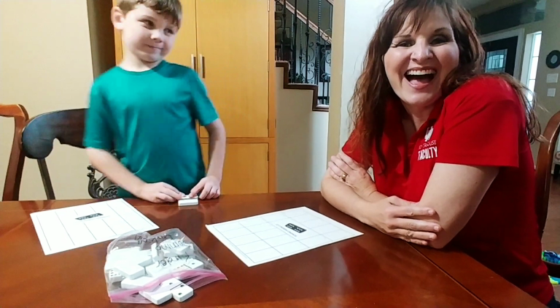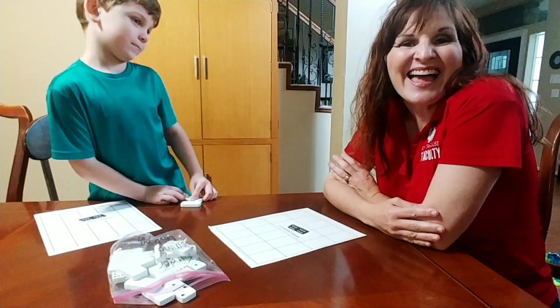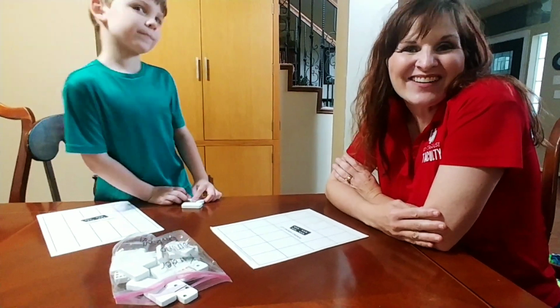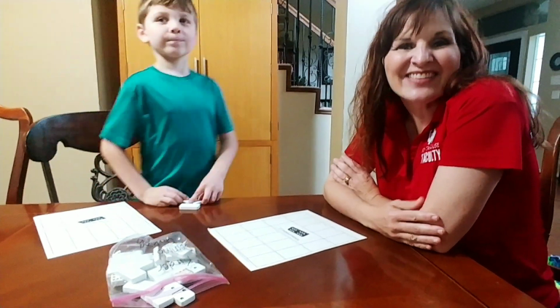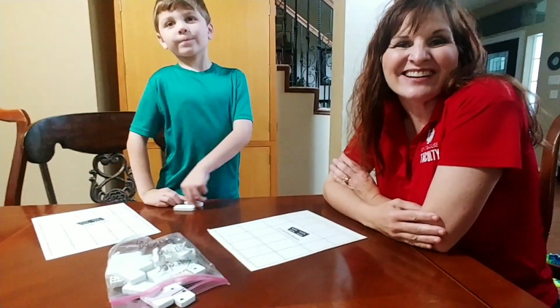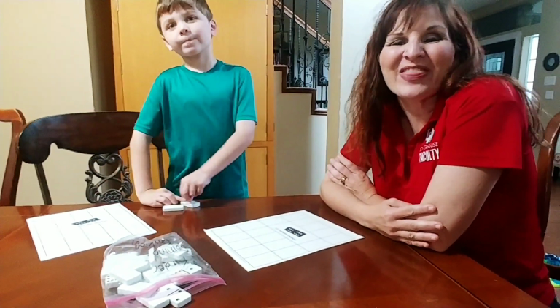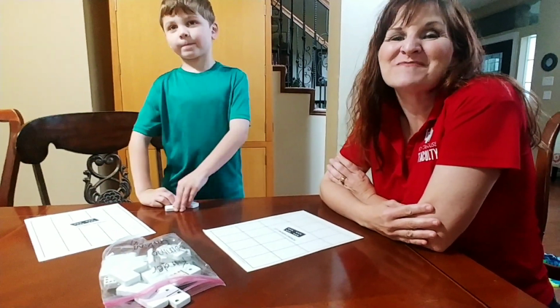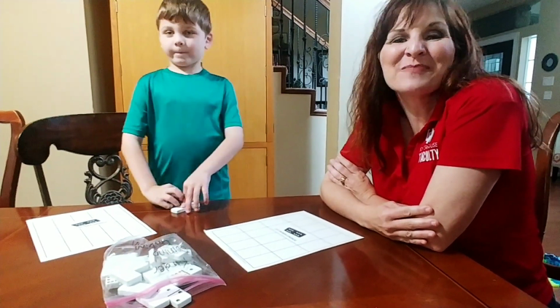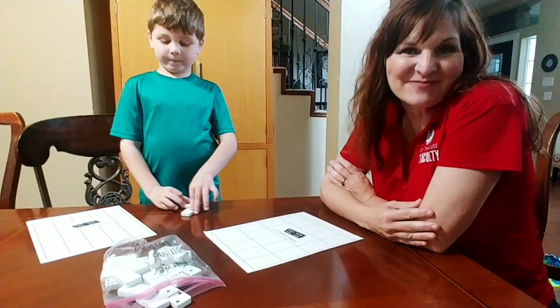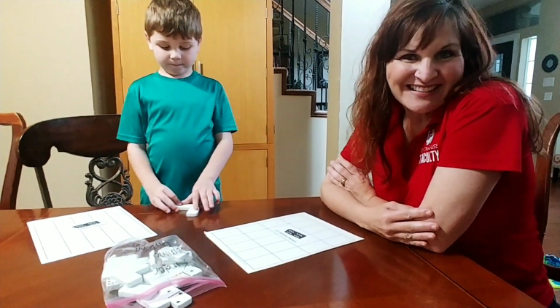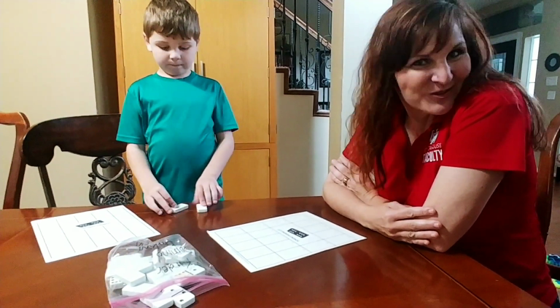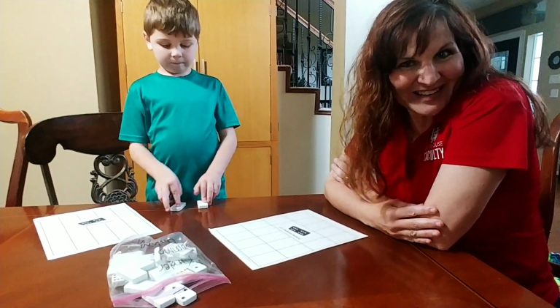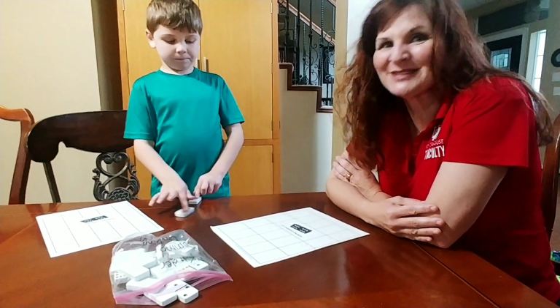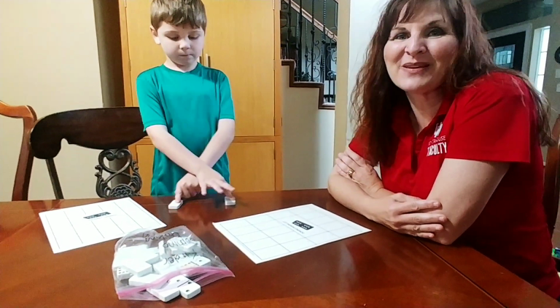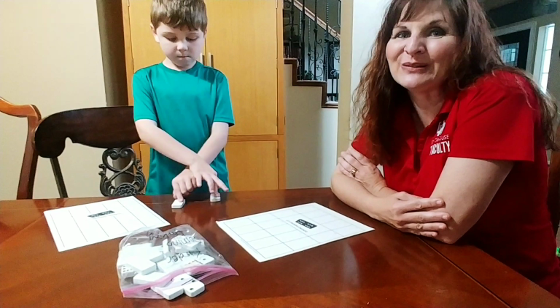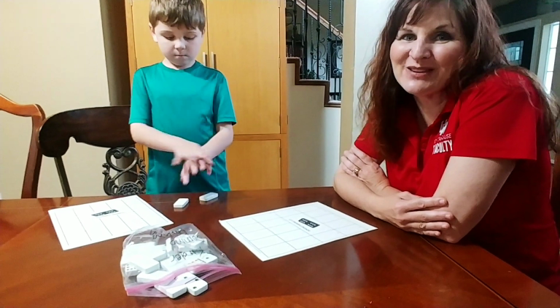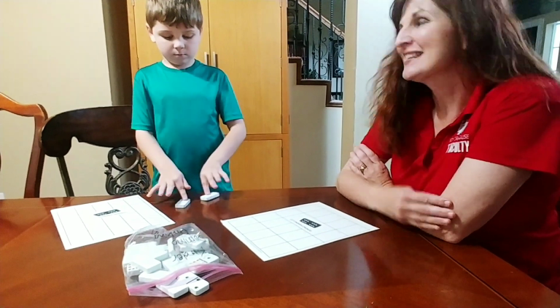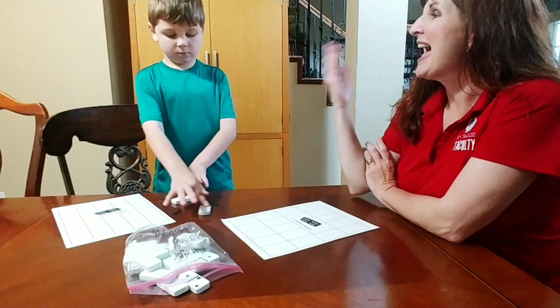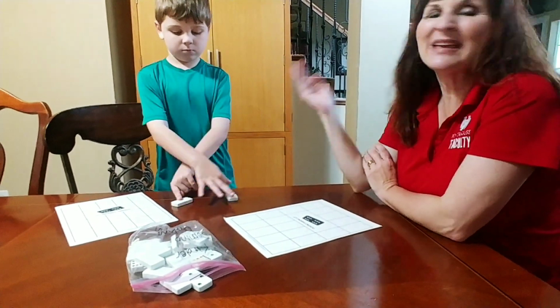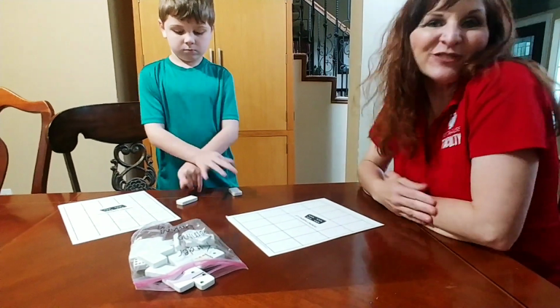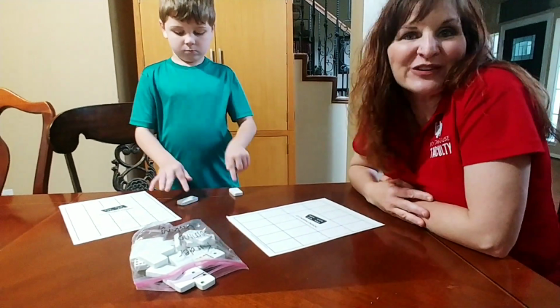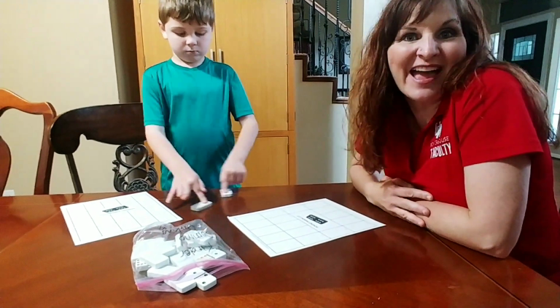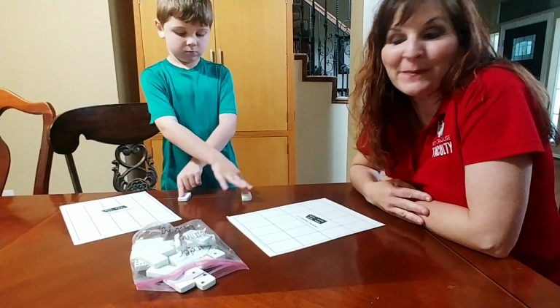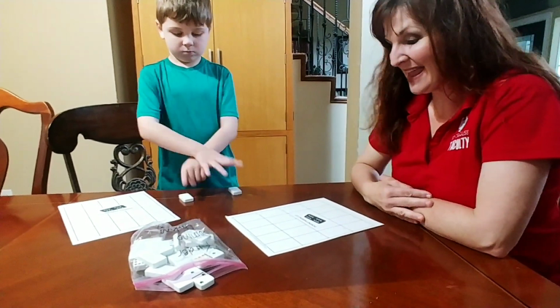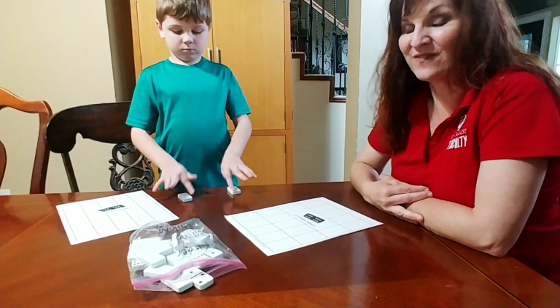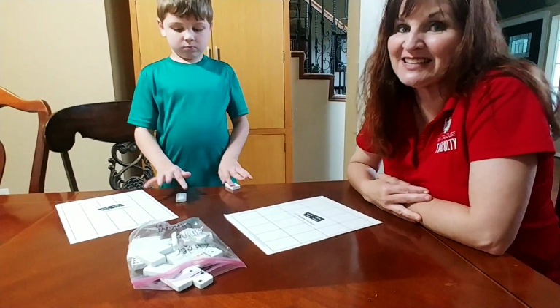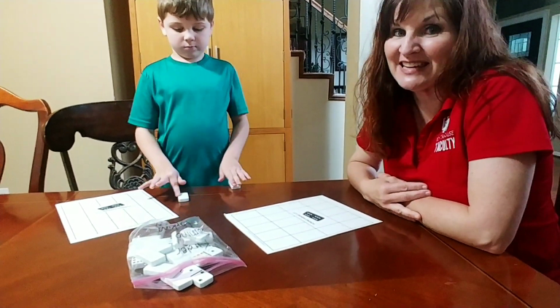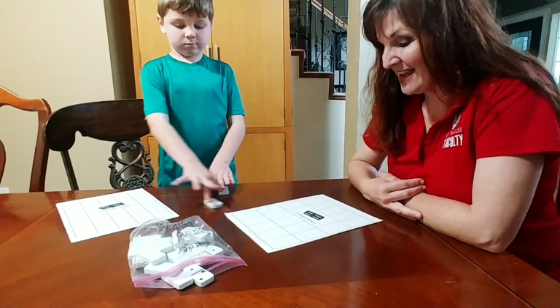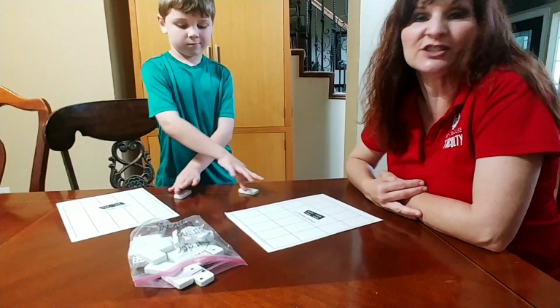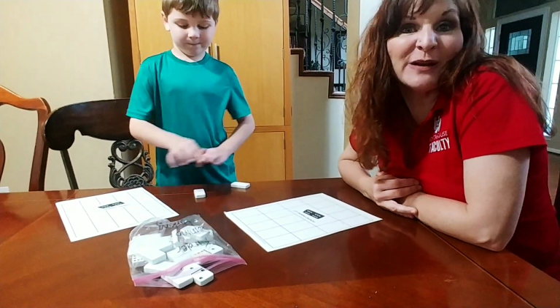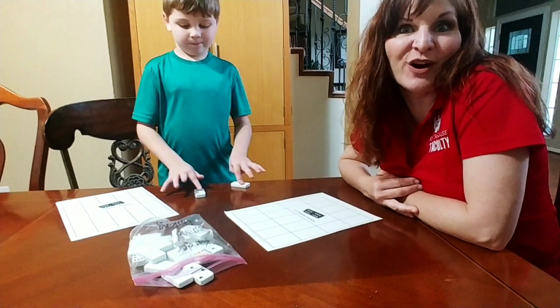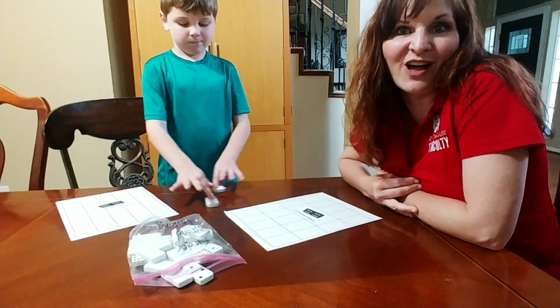Hi, Carrie Cutler here, author of Math Positive Mindsets: Growing a Child's Mind Without Losing Yours. And Quinn, my first grader, and I are playing a fun activity today called Domino Parking Lots.